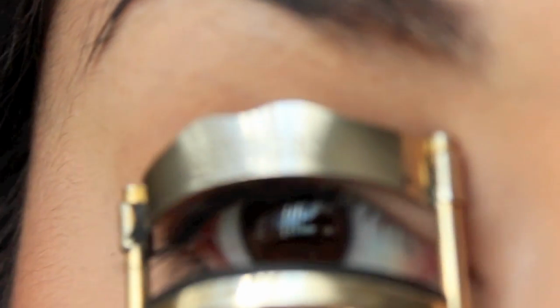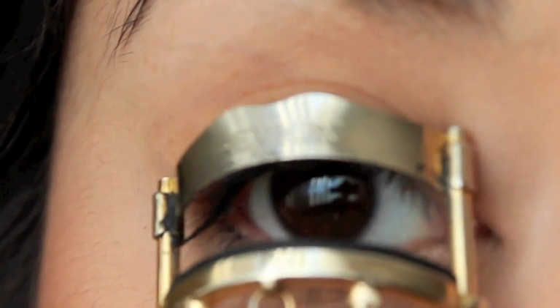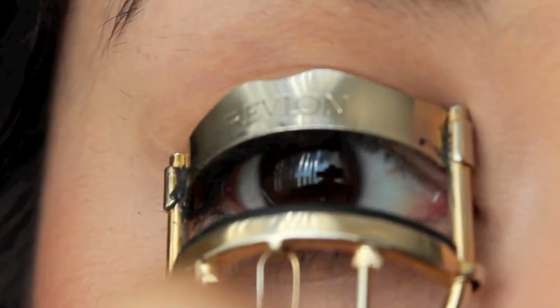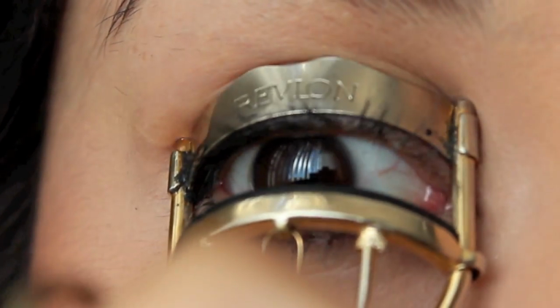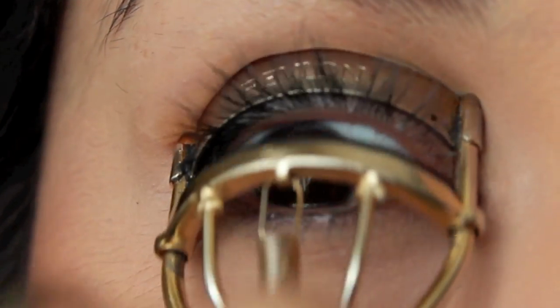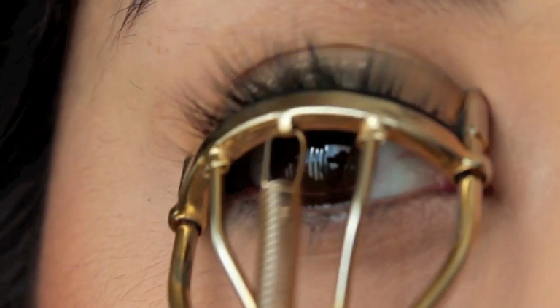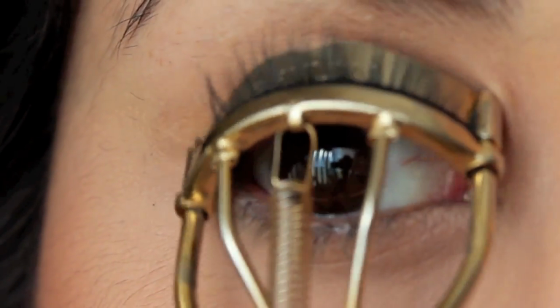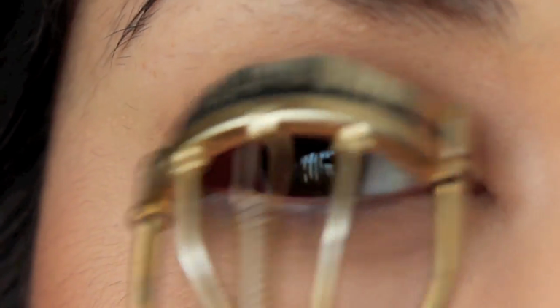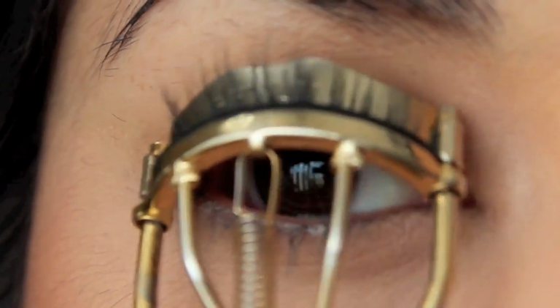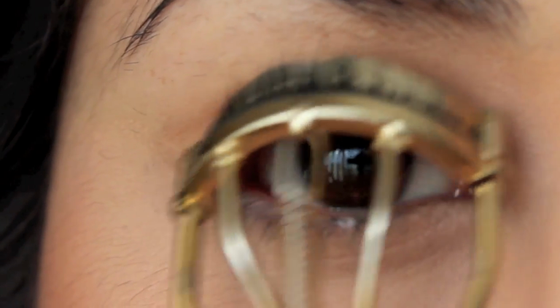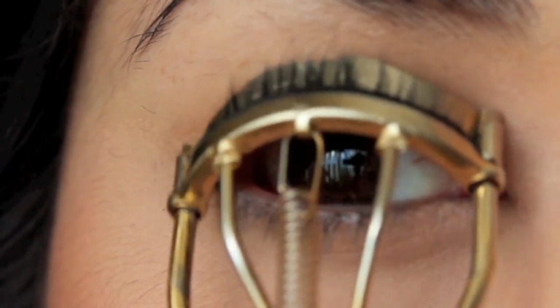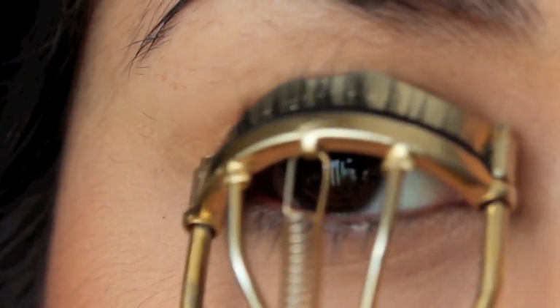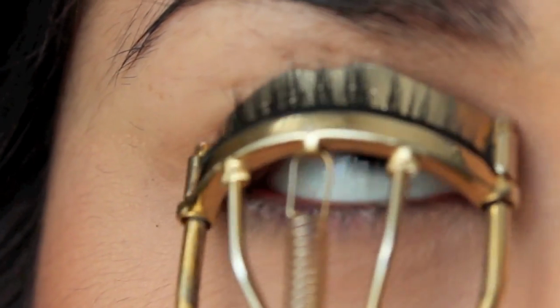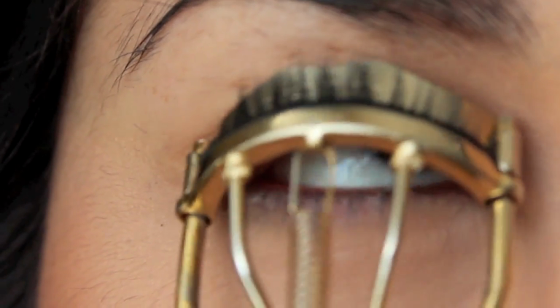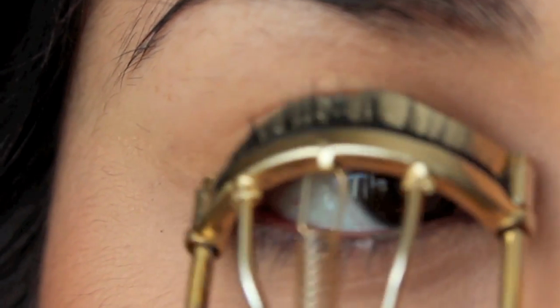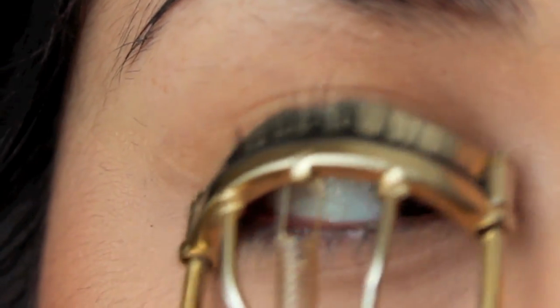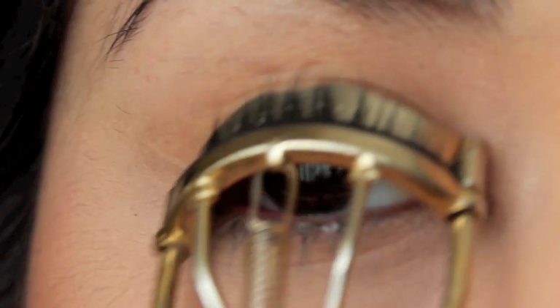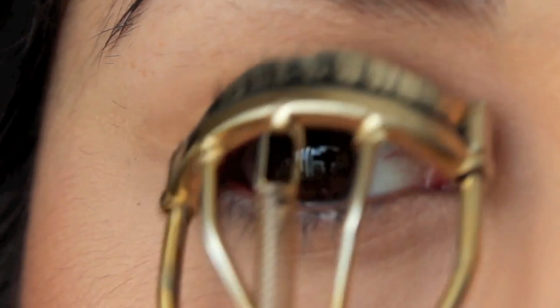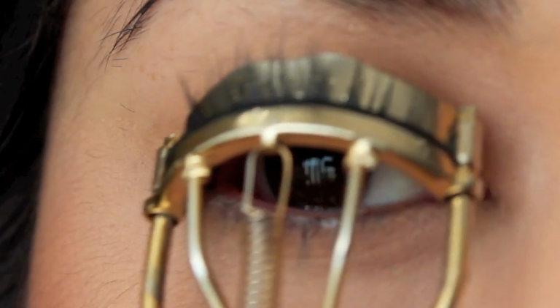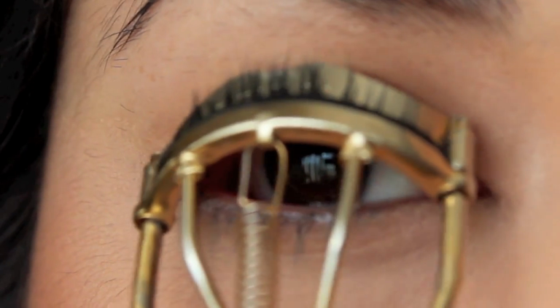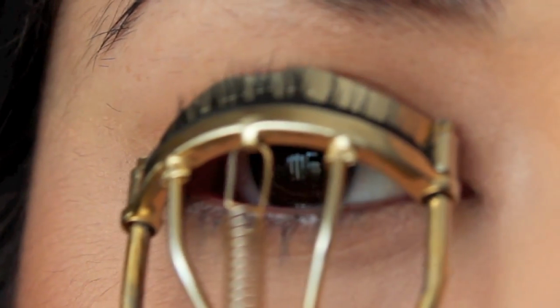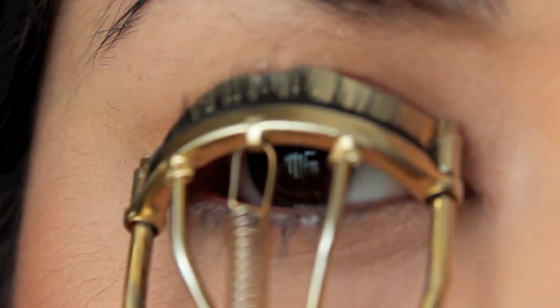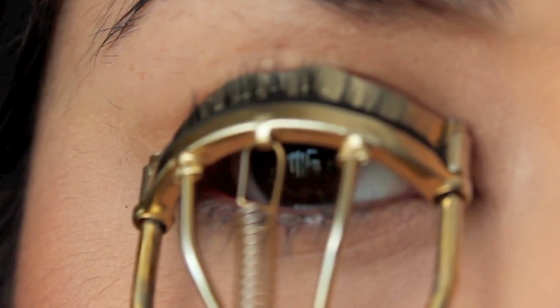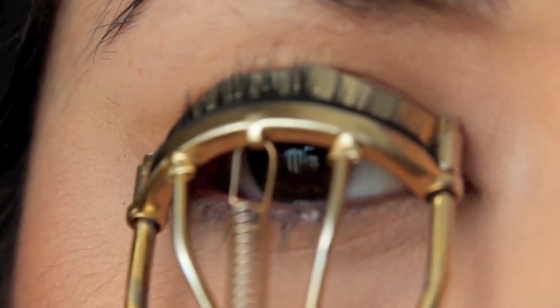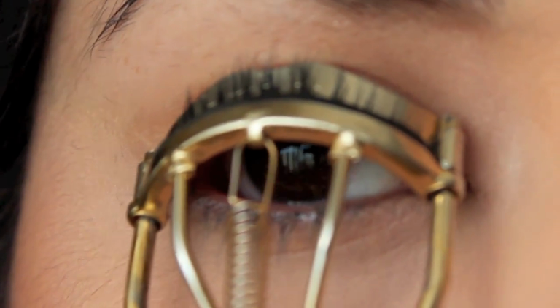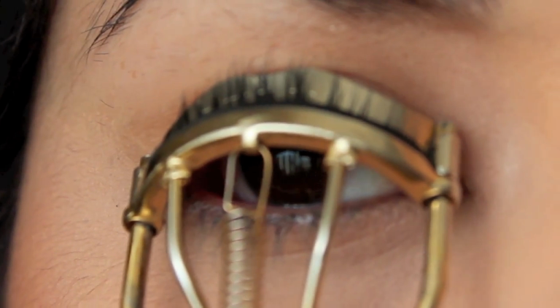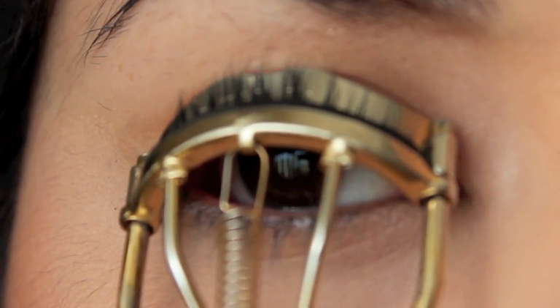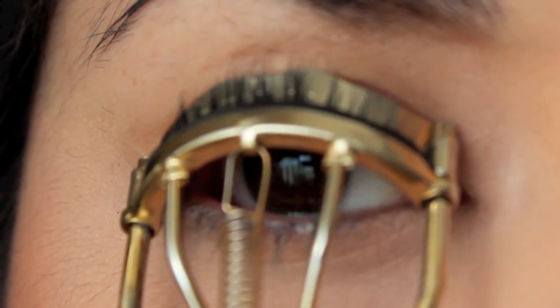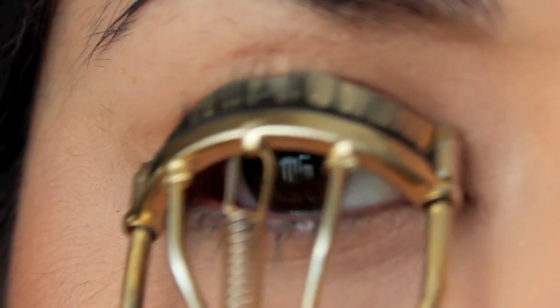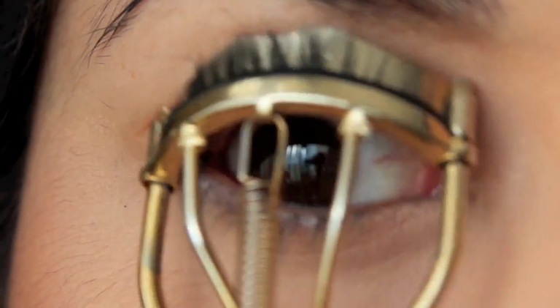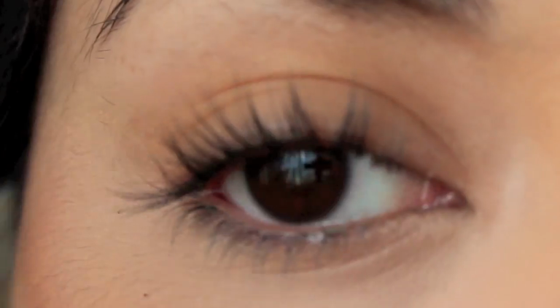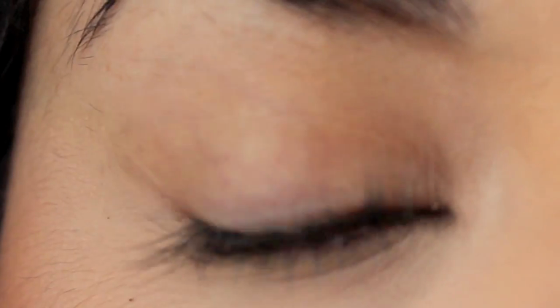The first thing you're going to want to do is curl your lashes with a curler. I like to pulse about five times and then just let it sit for about five seconds.